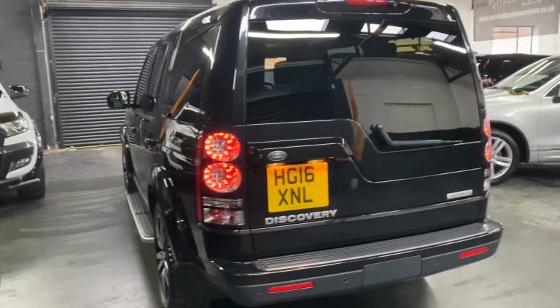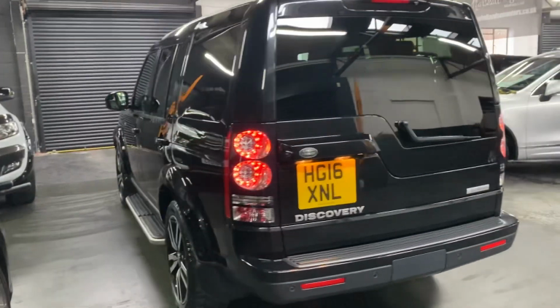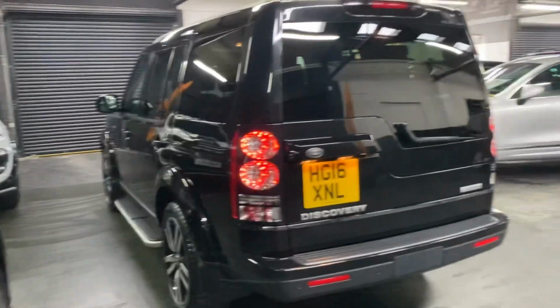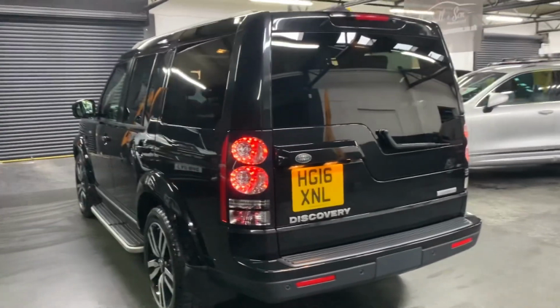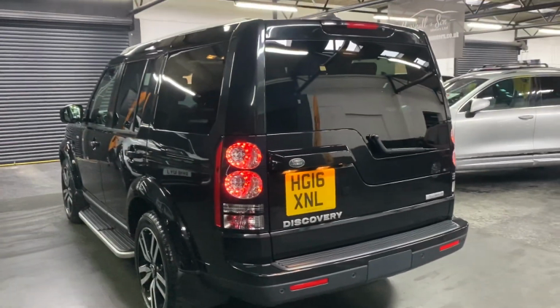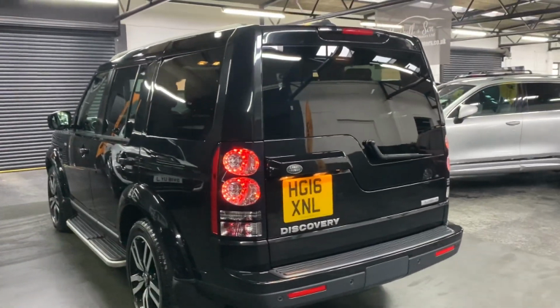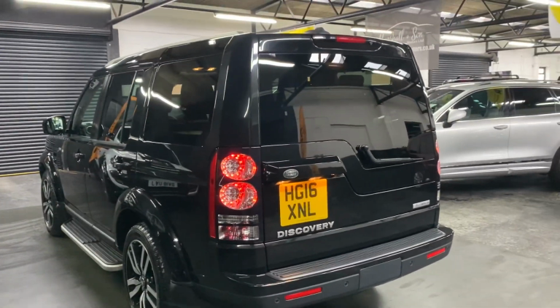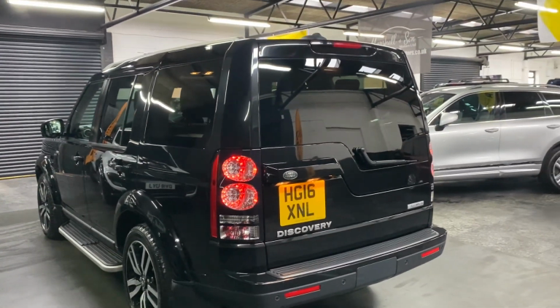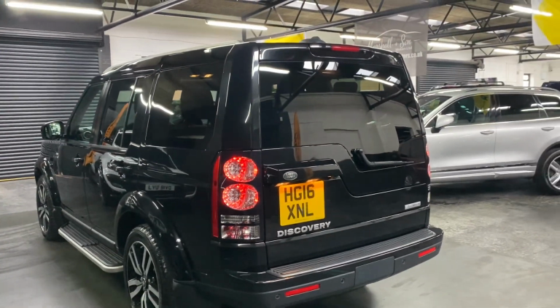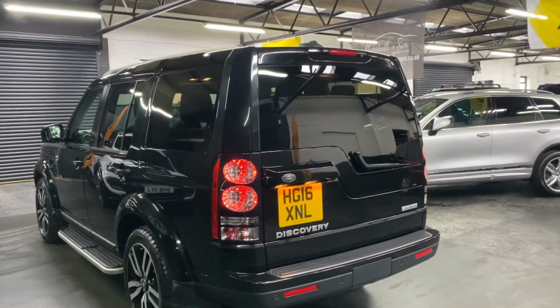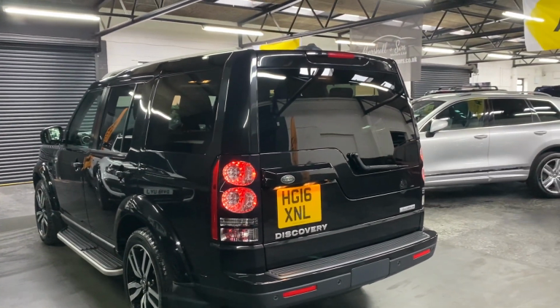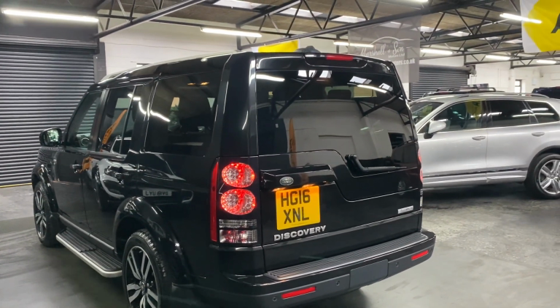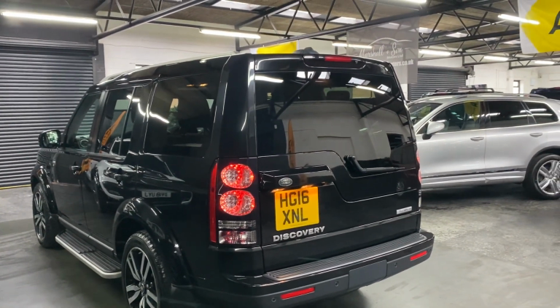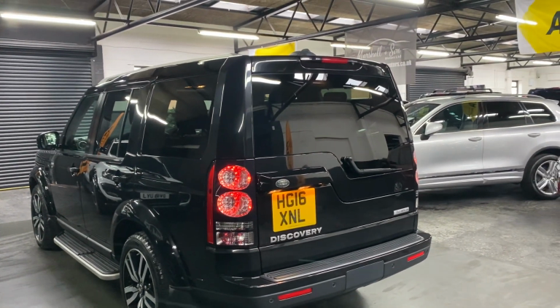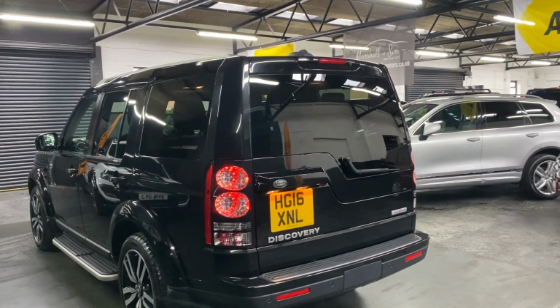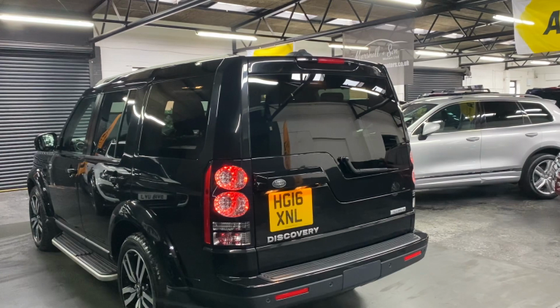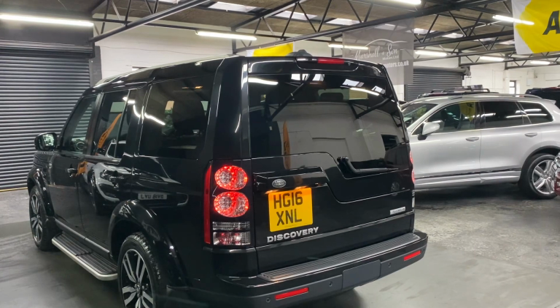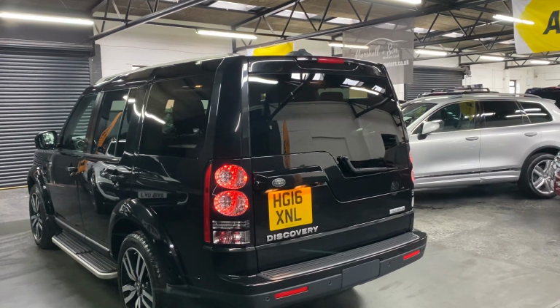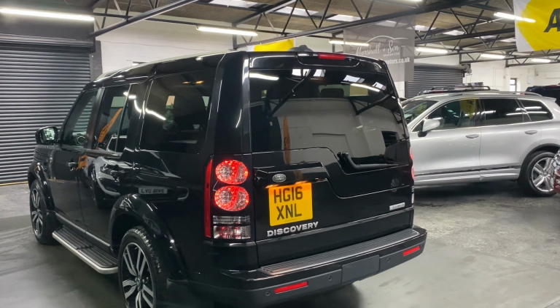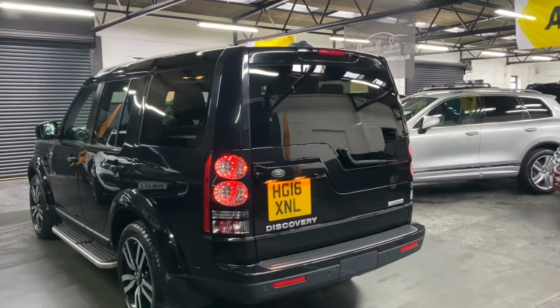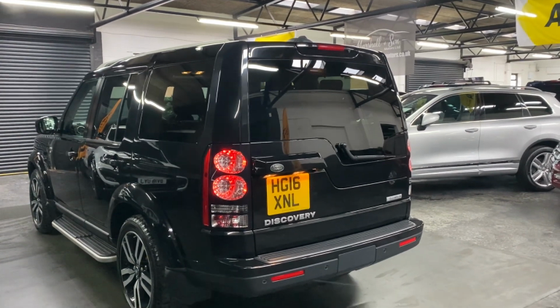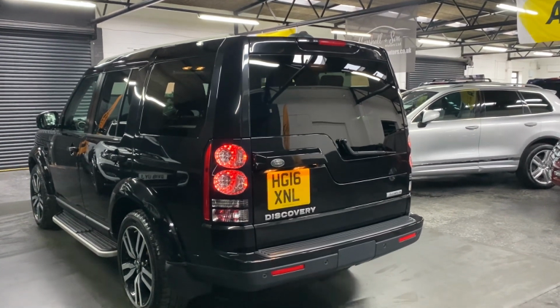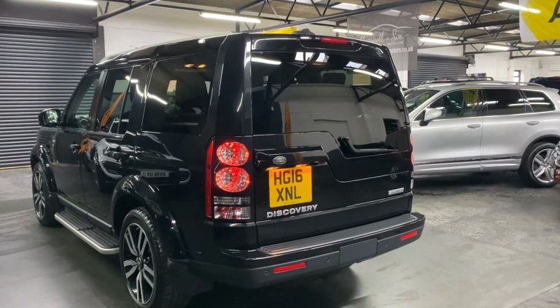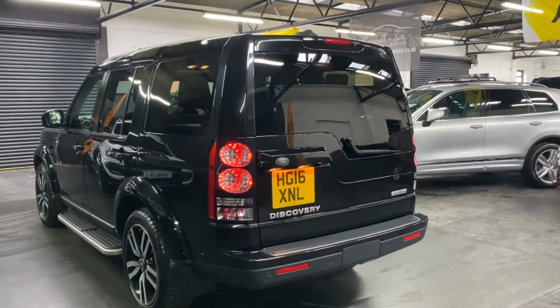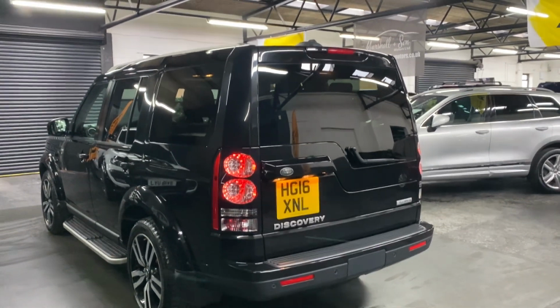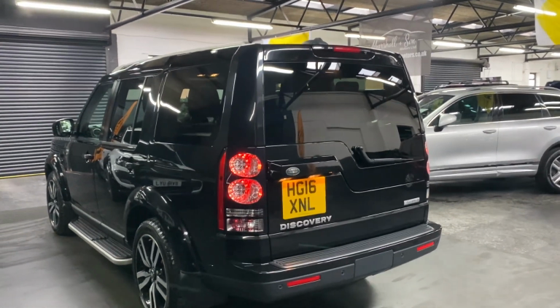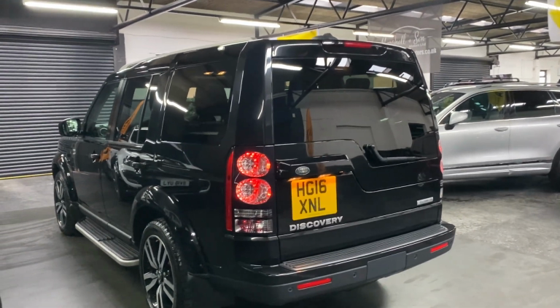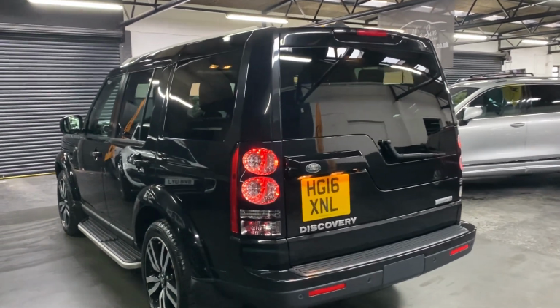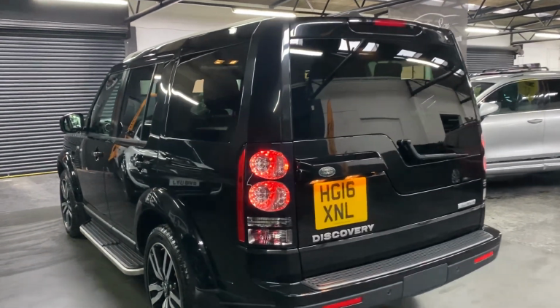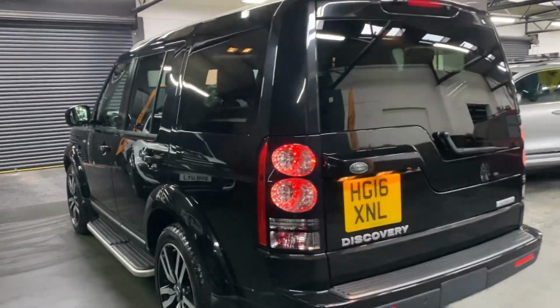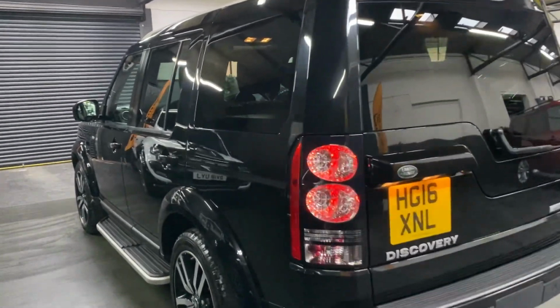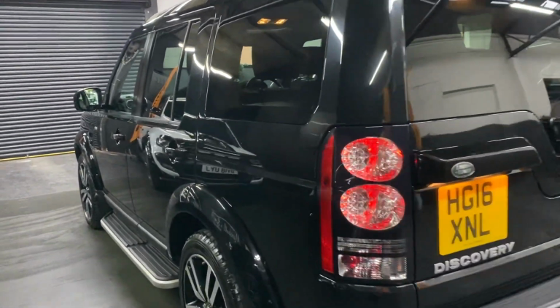As per usual, seven seats — they fold flat into the boot so when you're not using them you can have them up and in situ. Obviously seats six and seven in the back, which makes it really versatile.